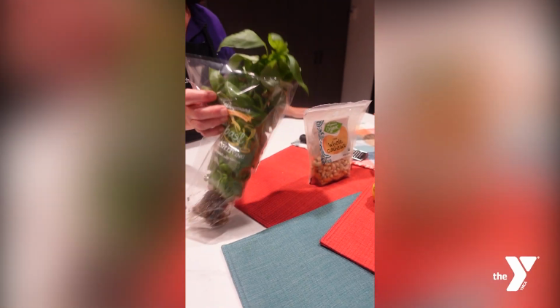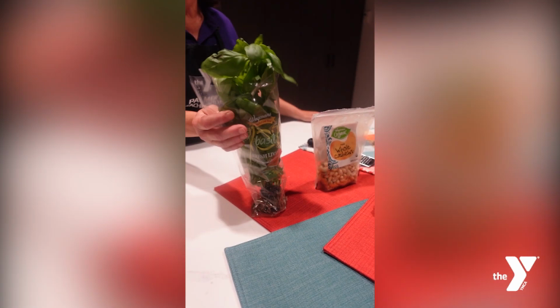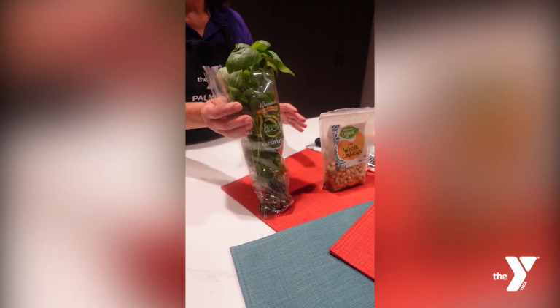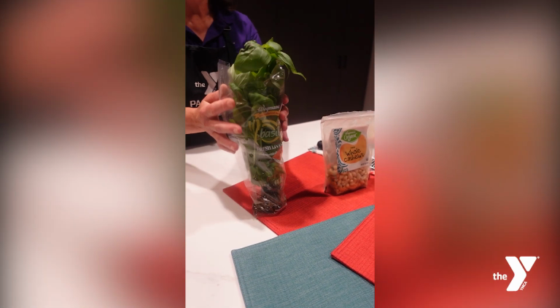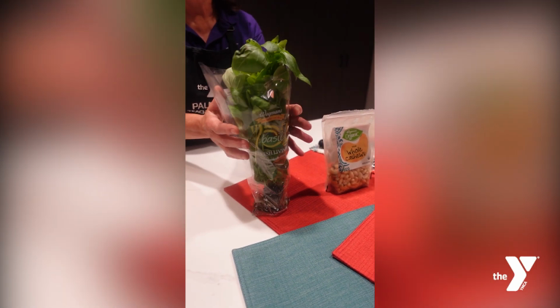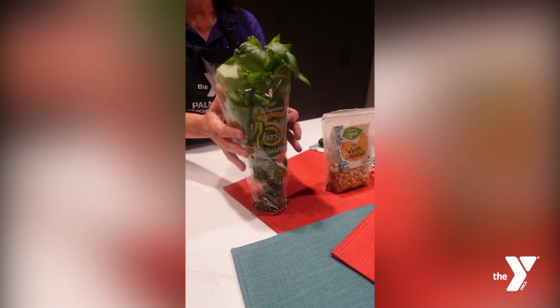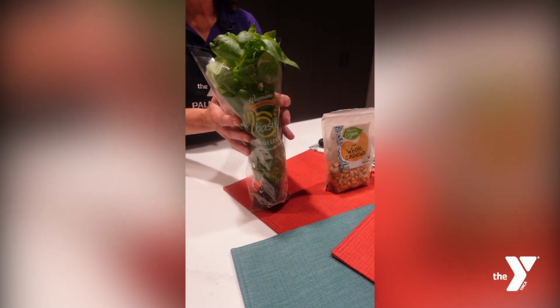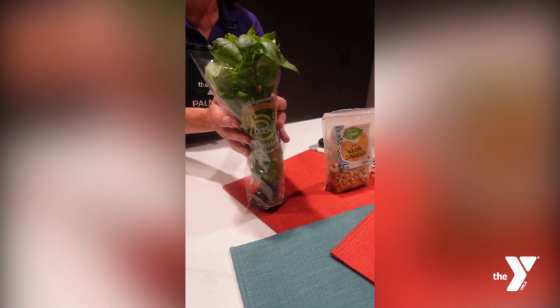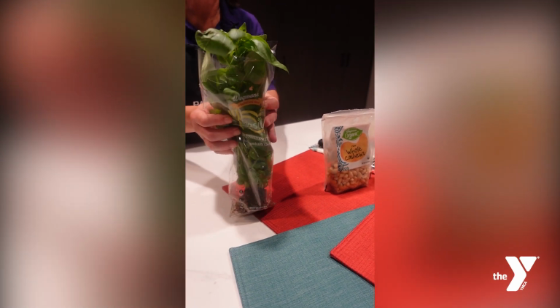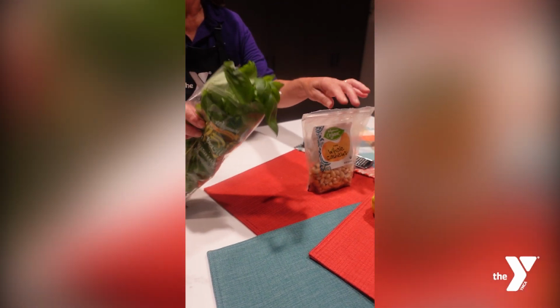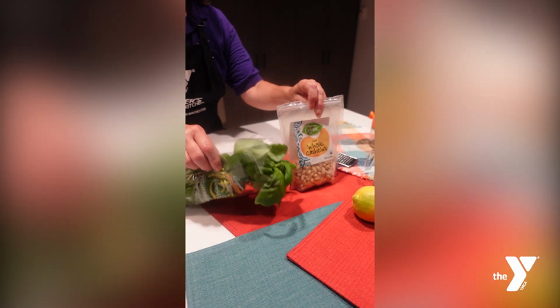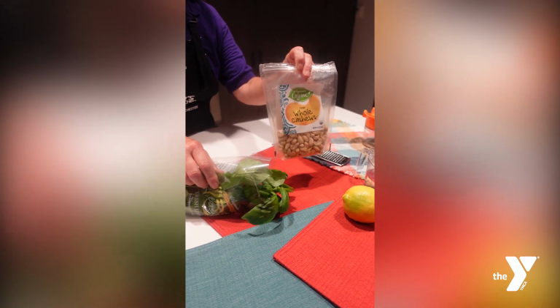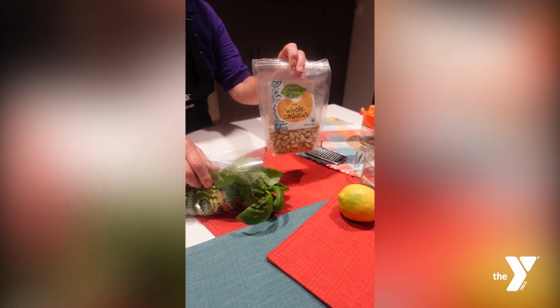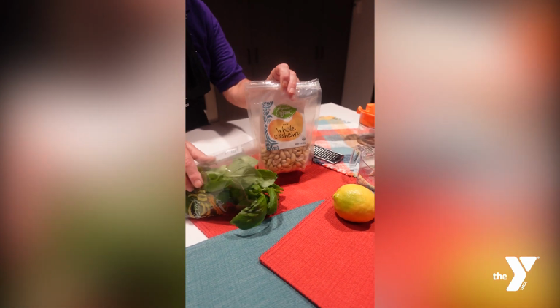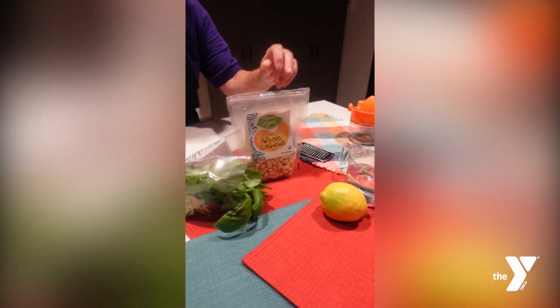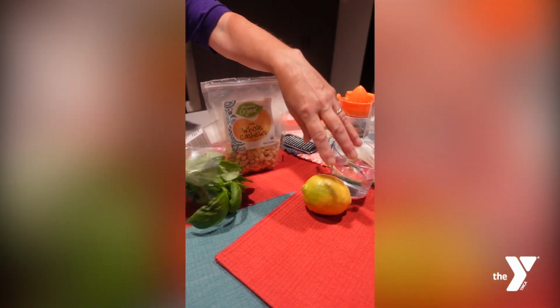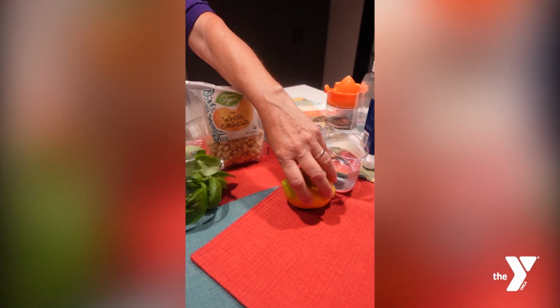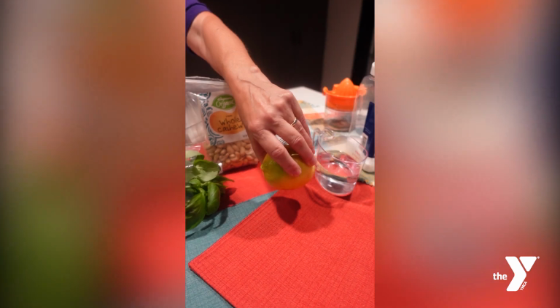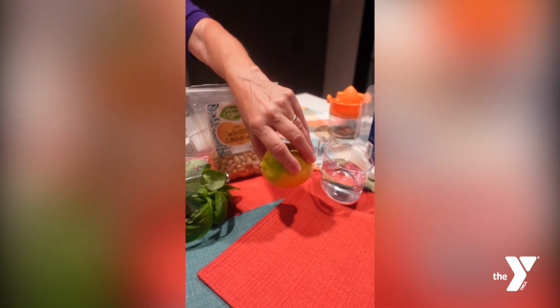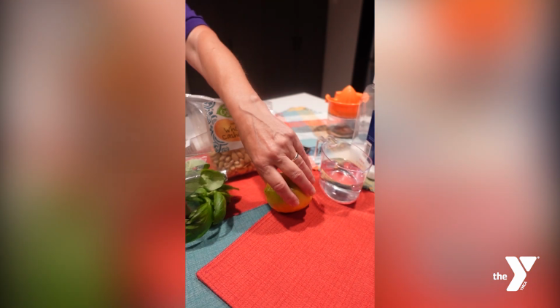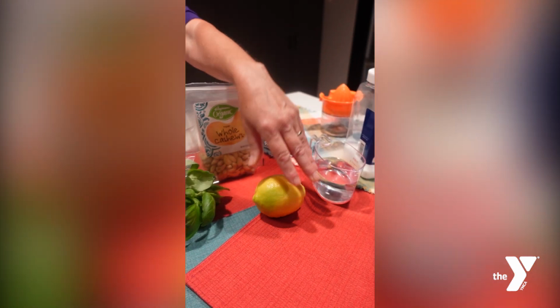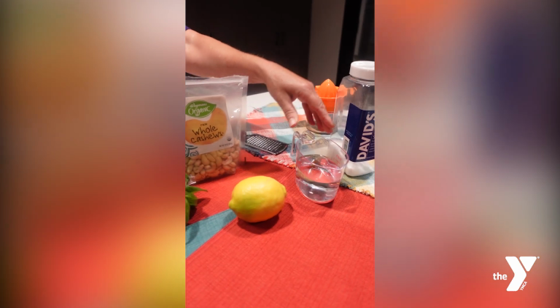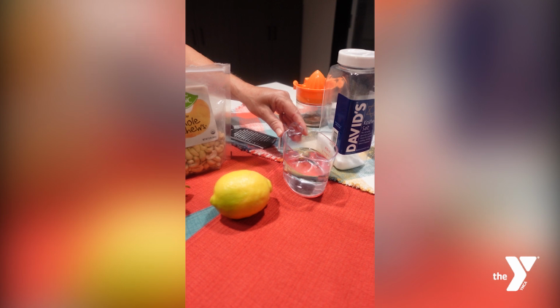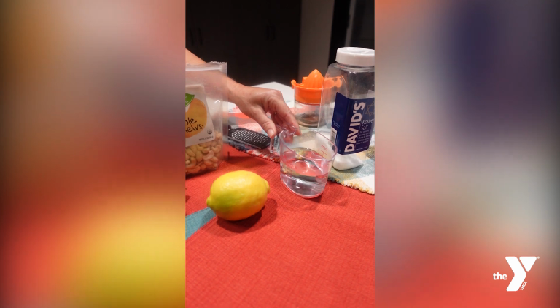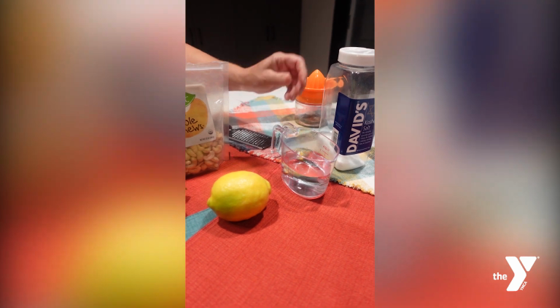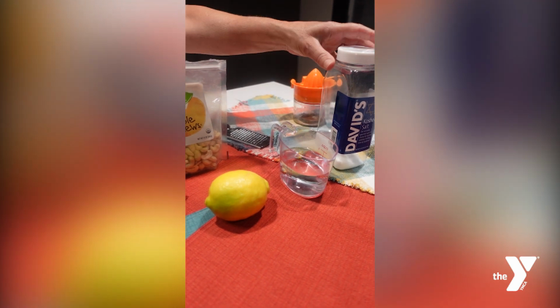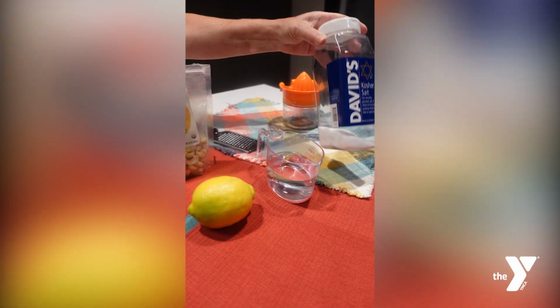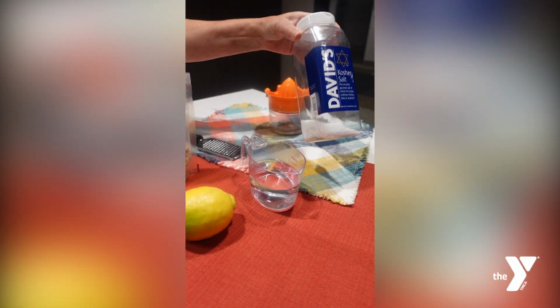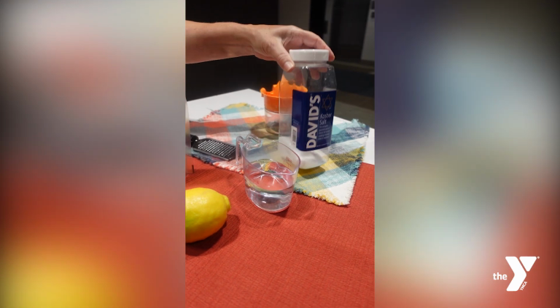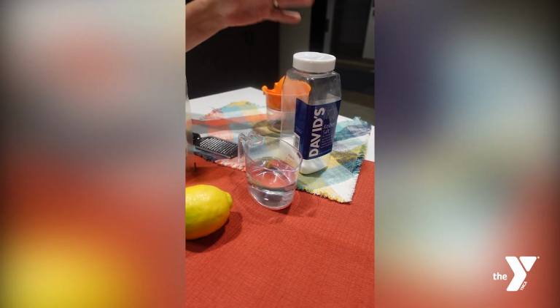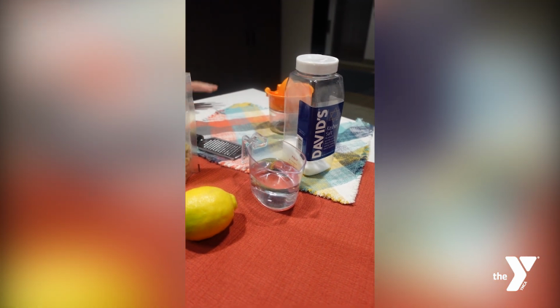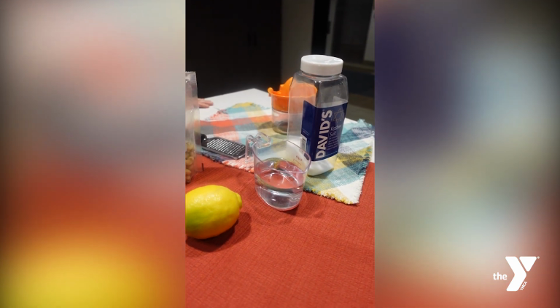Today you're going to need fresh basil, raw cashews, the juice from half a lemon, six fluid ounces of water, and a half a teaspoon of kosher salt.